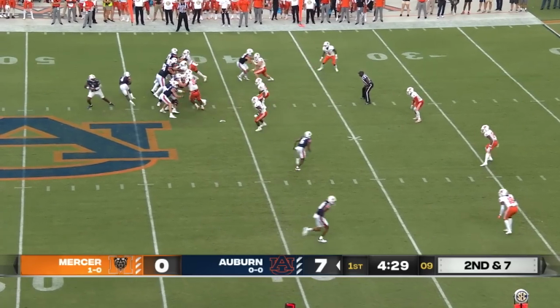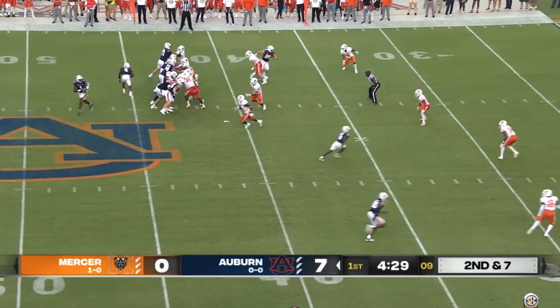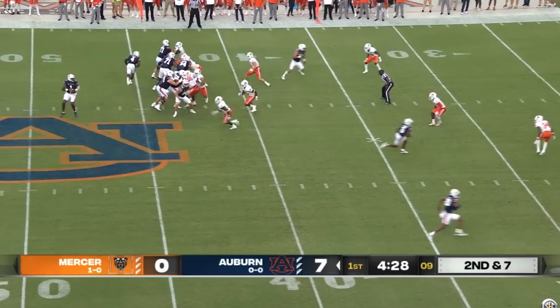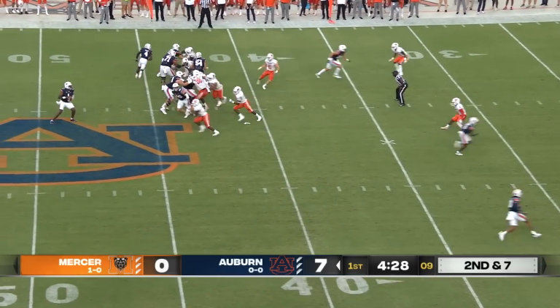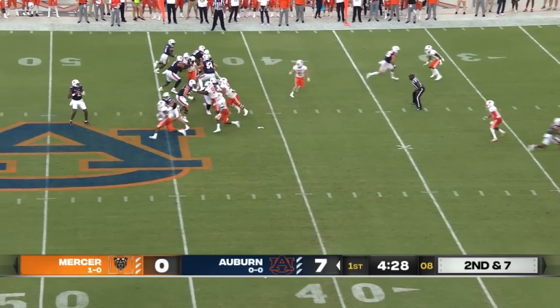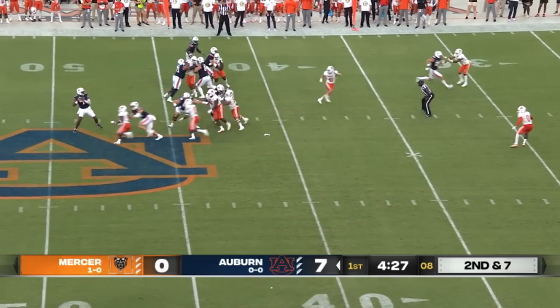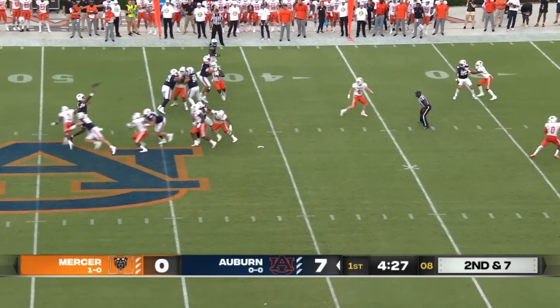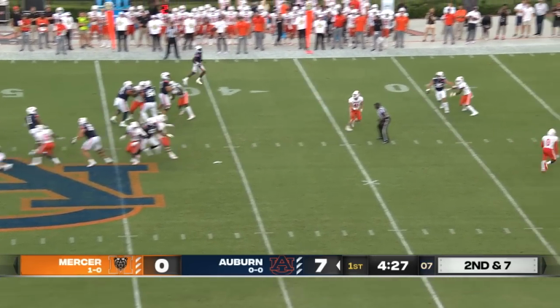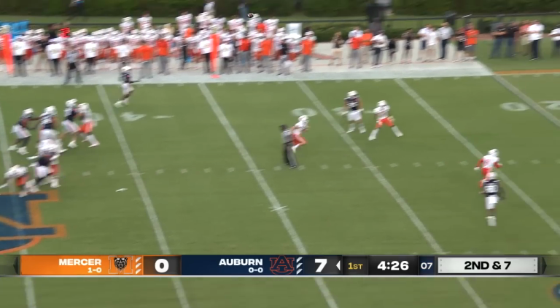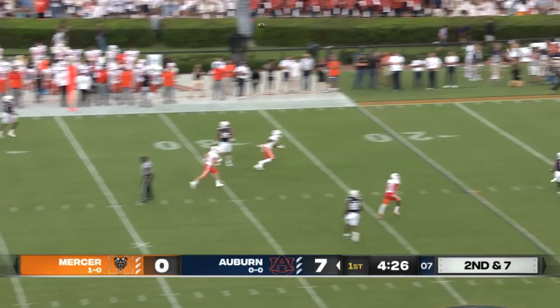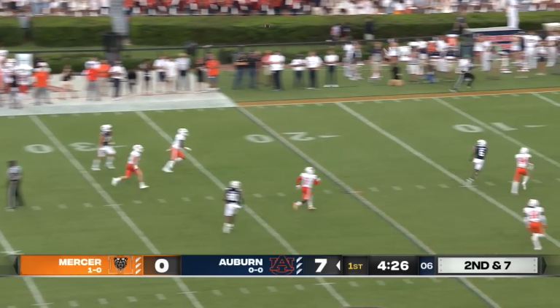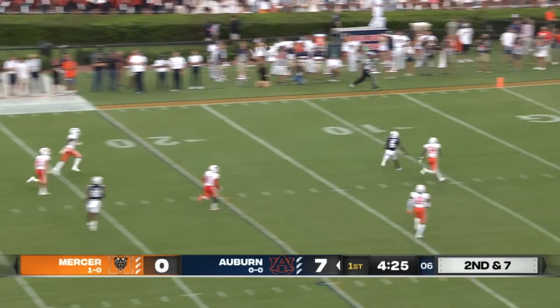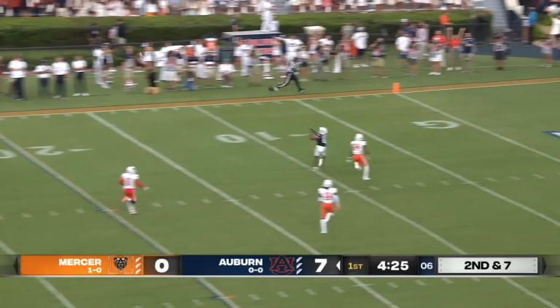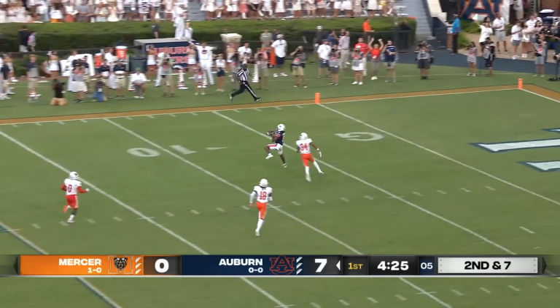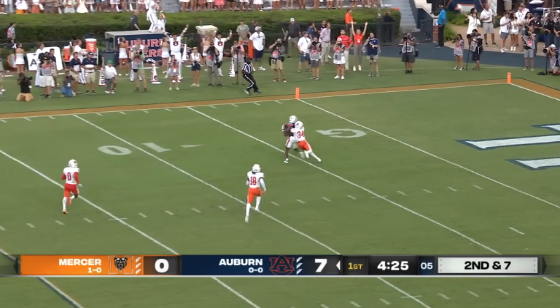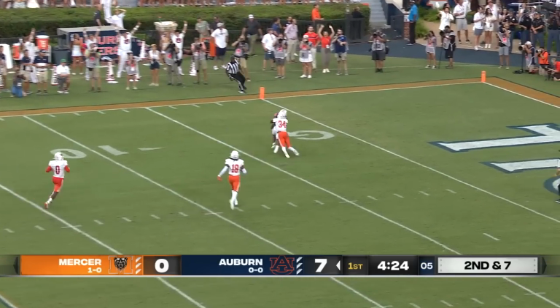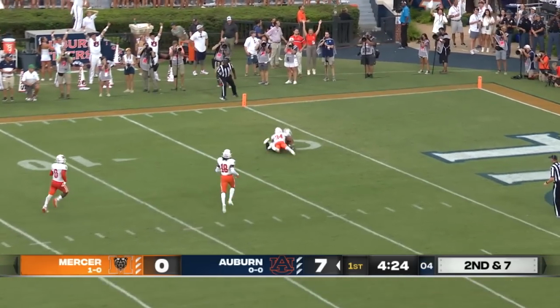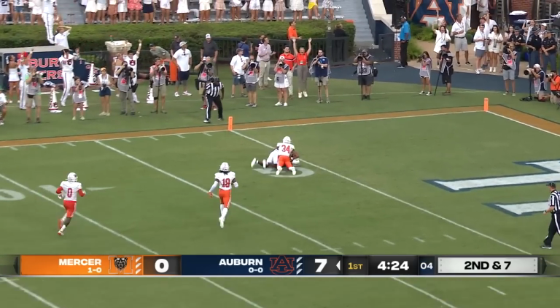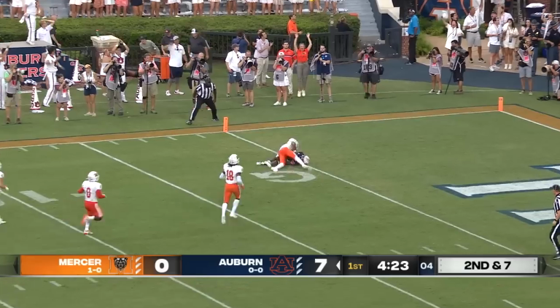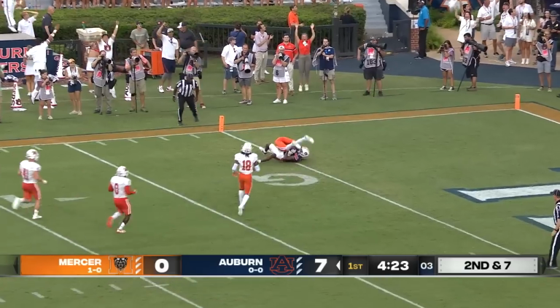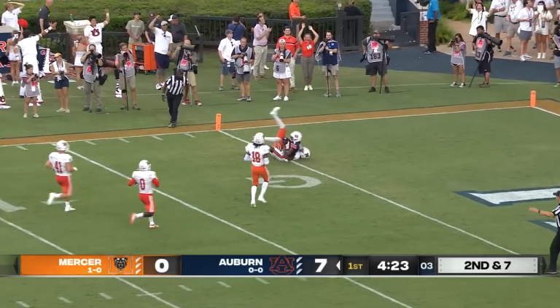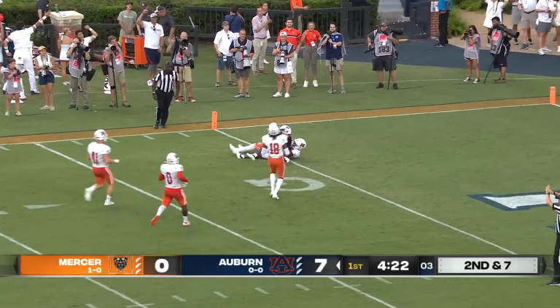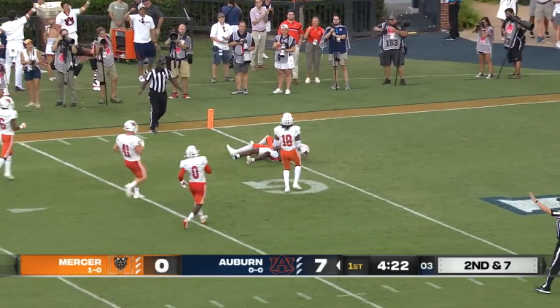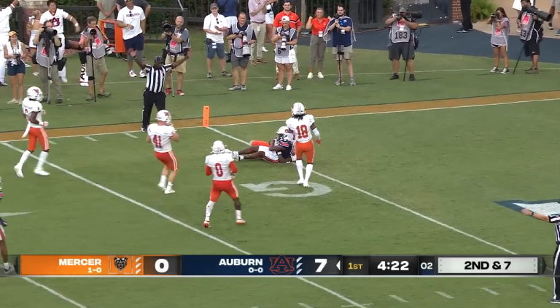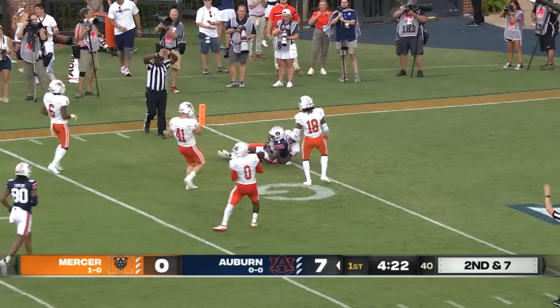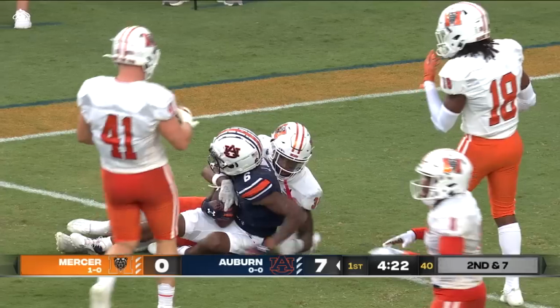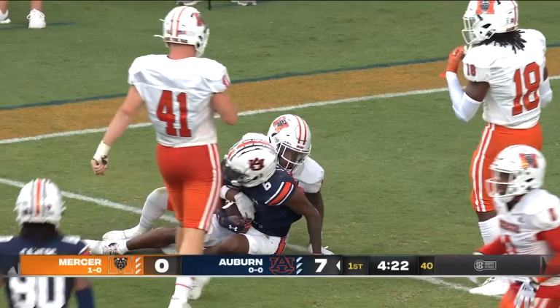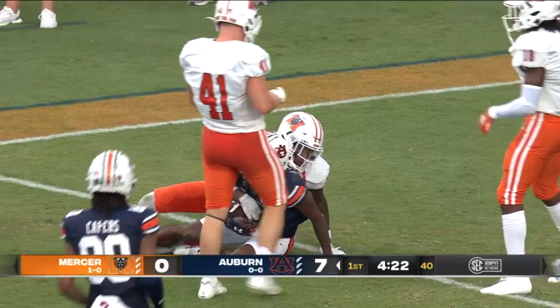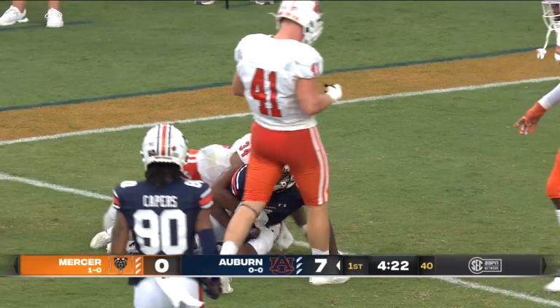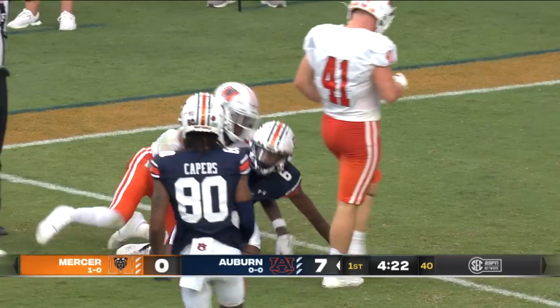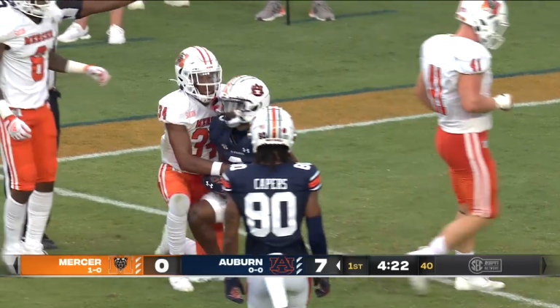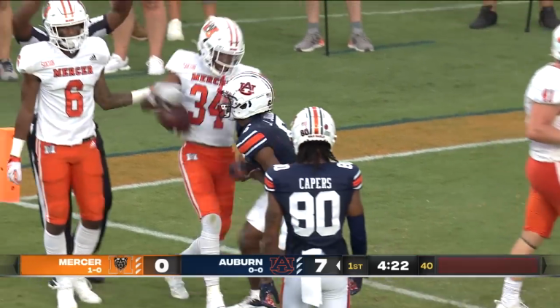Finley play action, steps into the pocket, and he throws. He's got a man open downfield, caught at the five, and down inside the five-yard line for the Tigers, number six, Javarius Johnson.